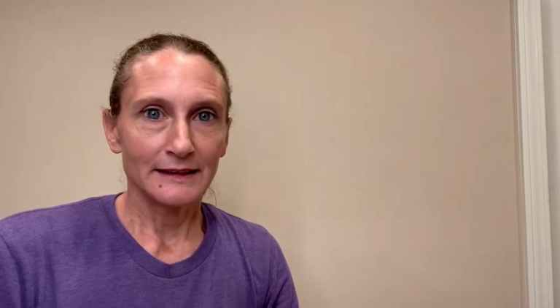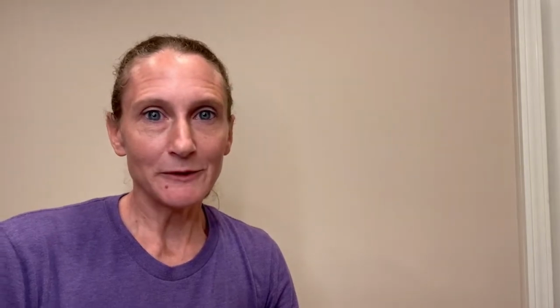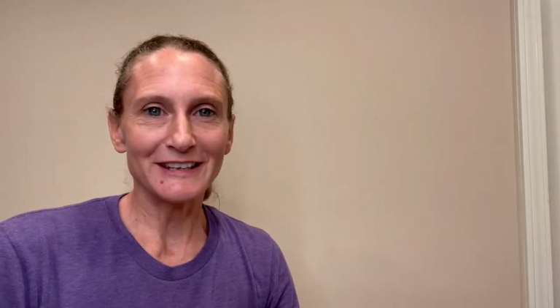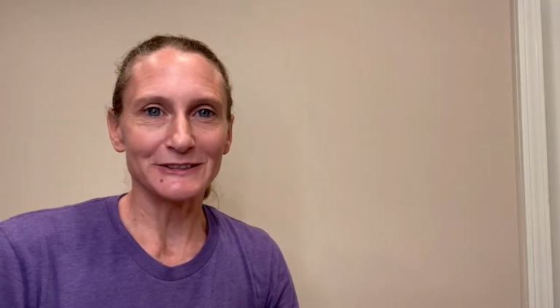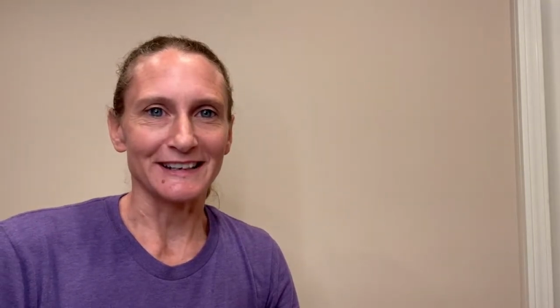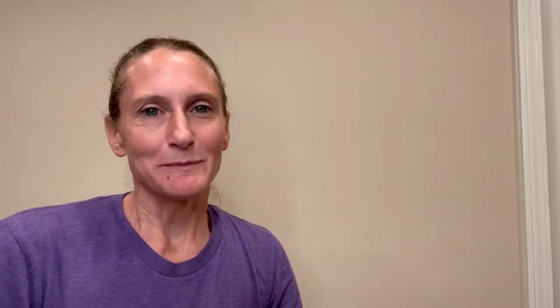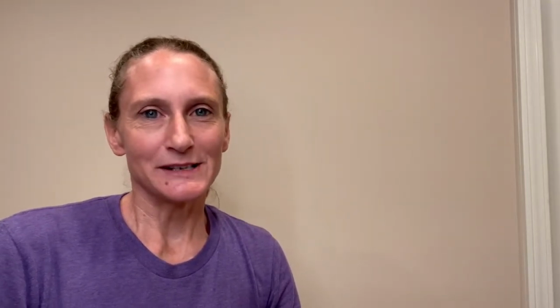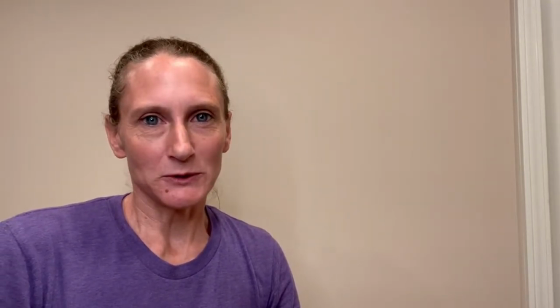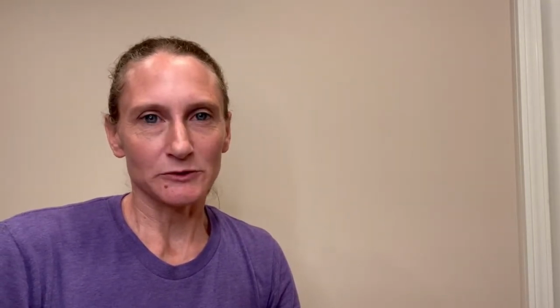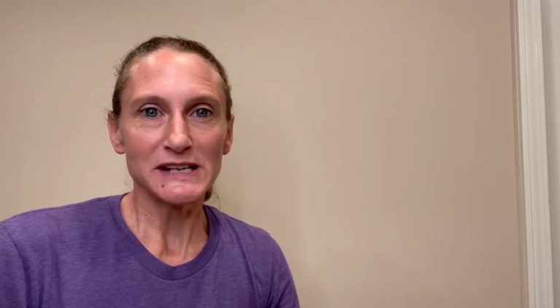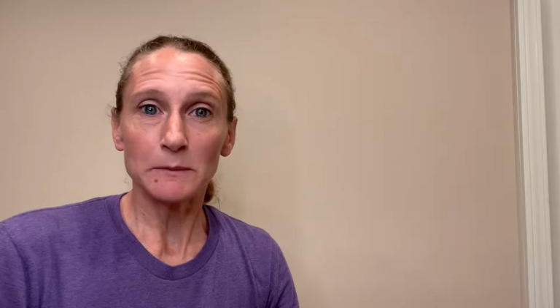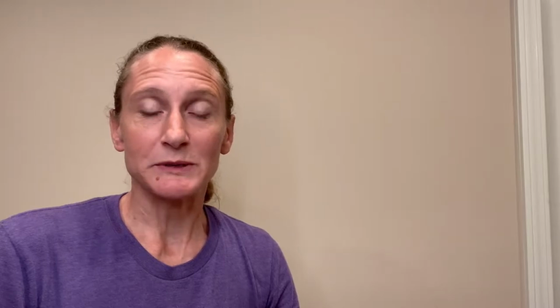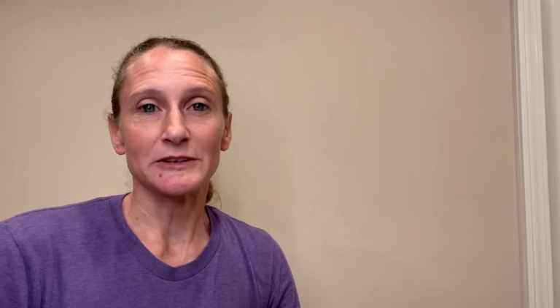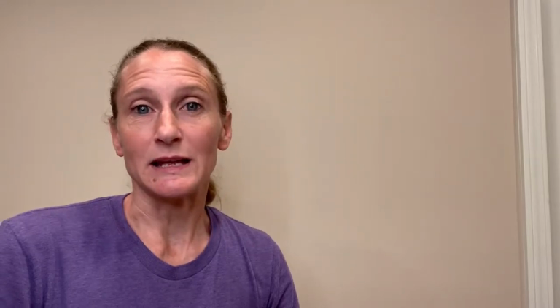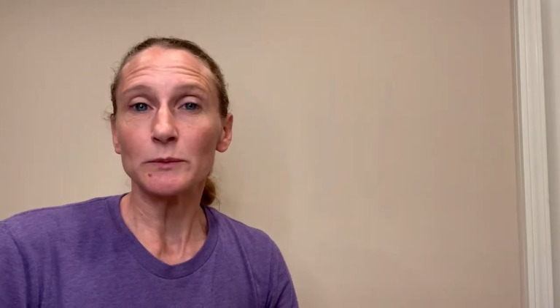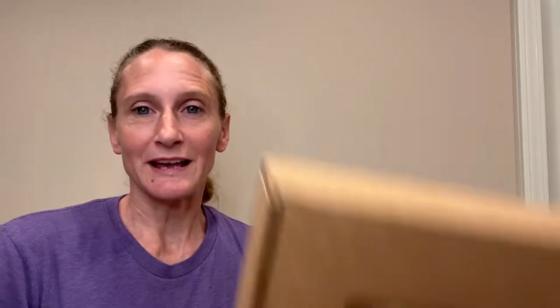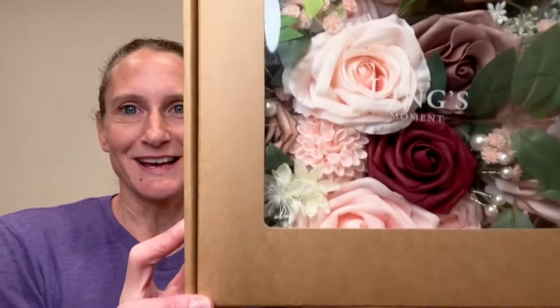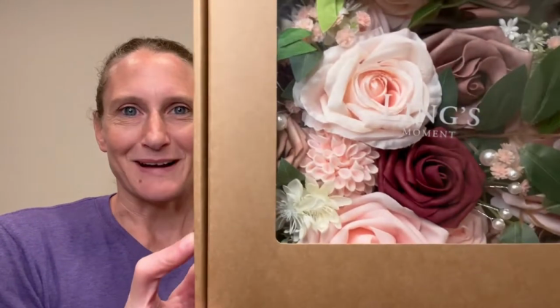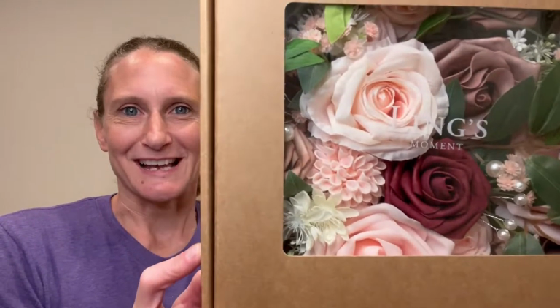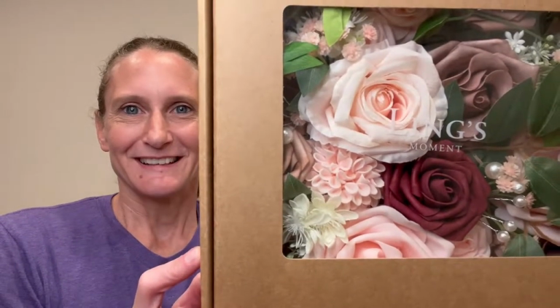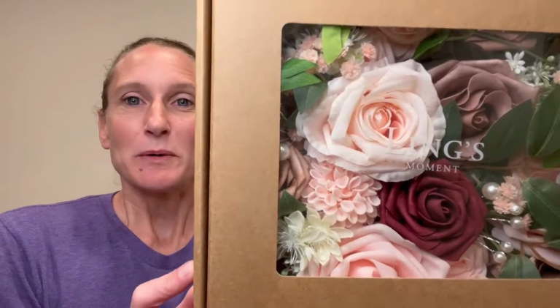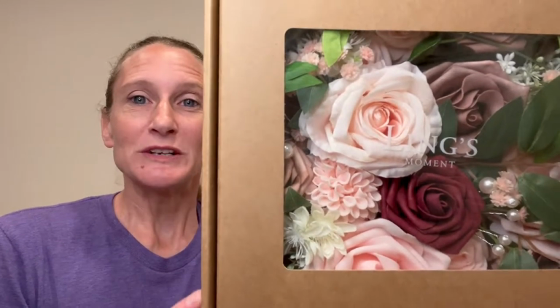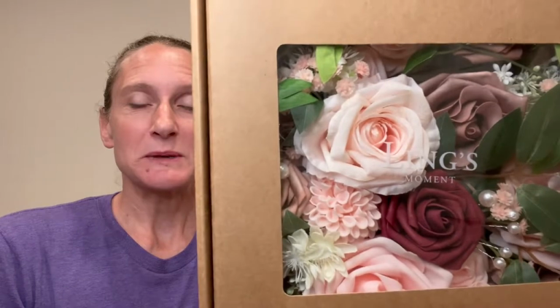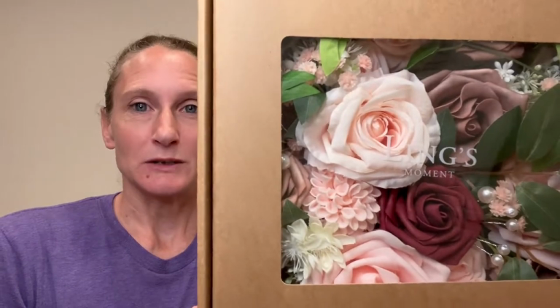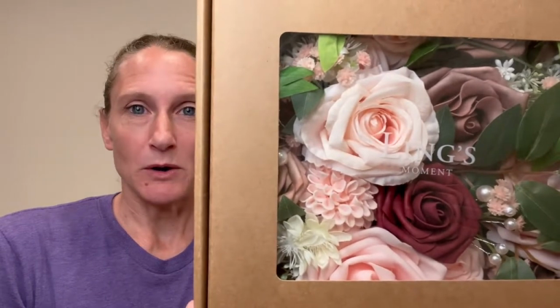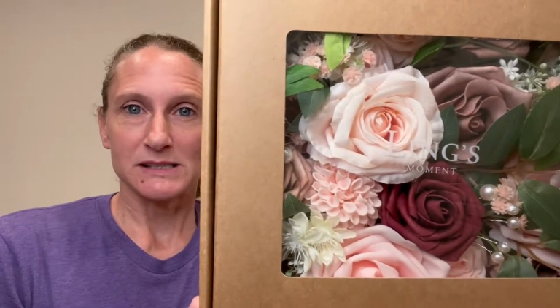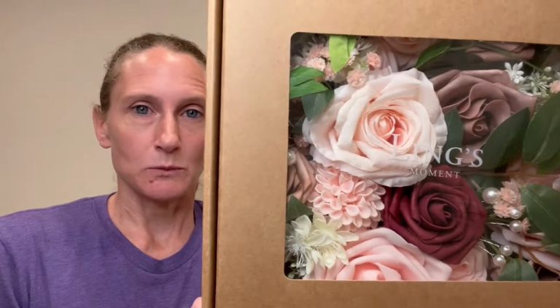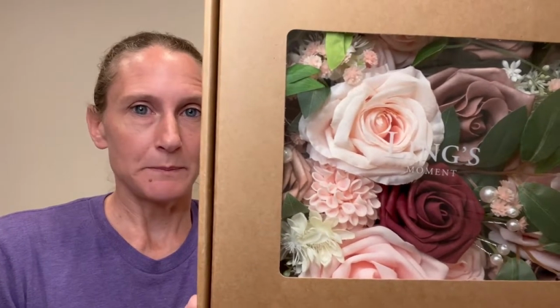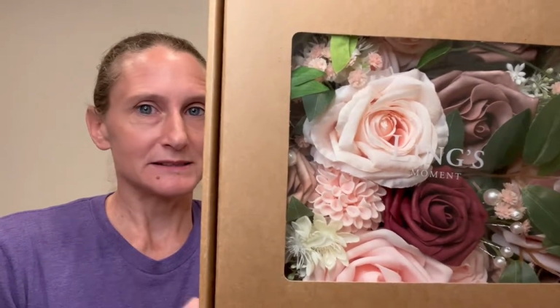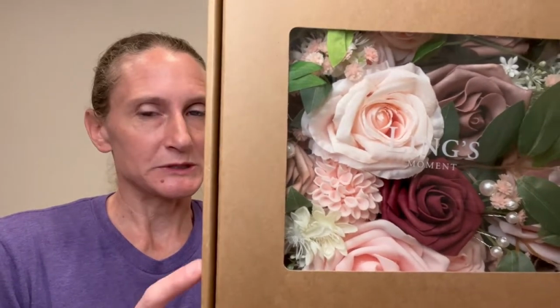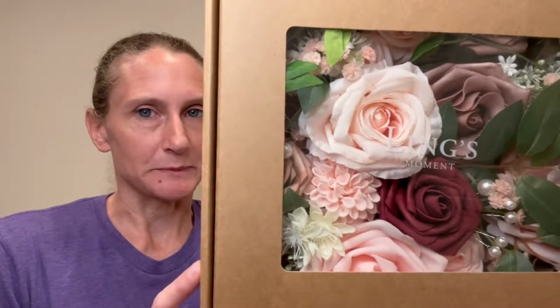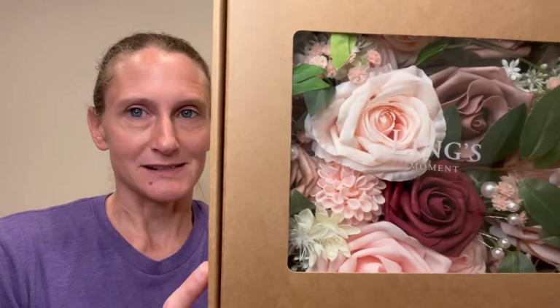Hey everyone, thank you for tuning in. I'm Mackenzie with Orlando Rose, and today I'm going to put together a bridal bouquet box set. But before I do, I just want to take a quick moment and explain why I picked this particular box set.